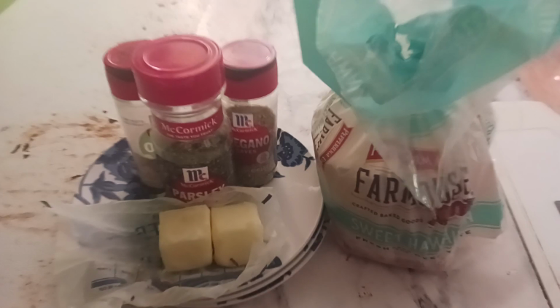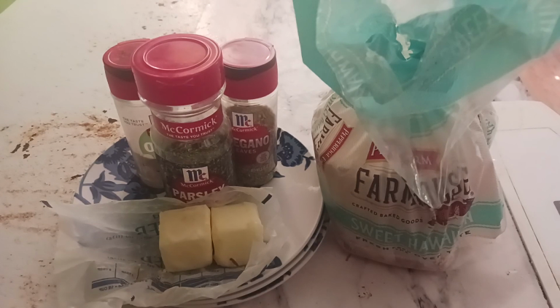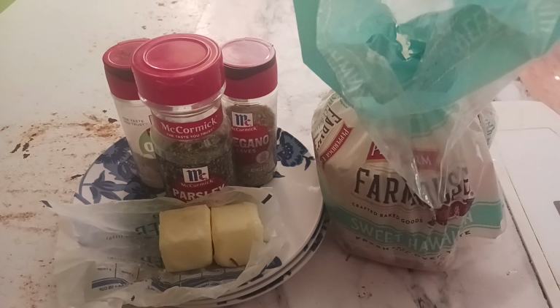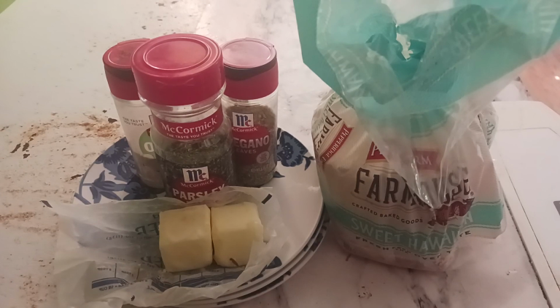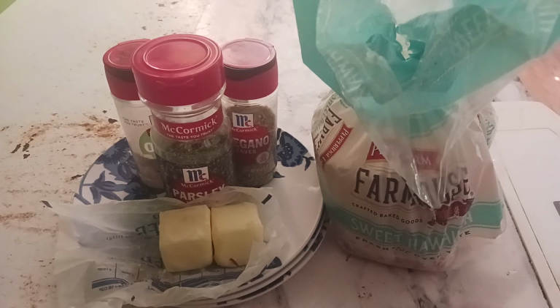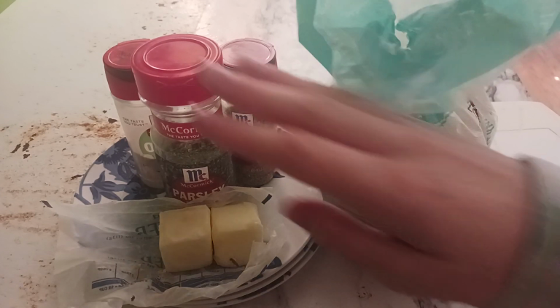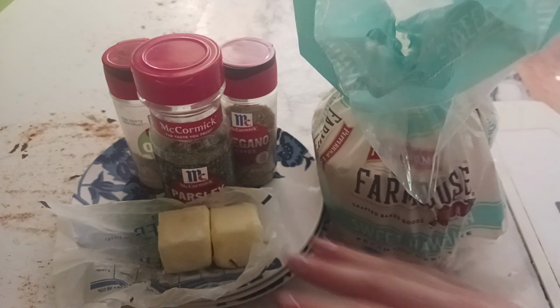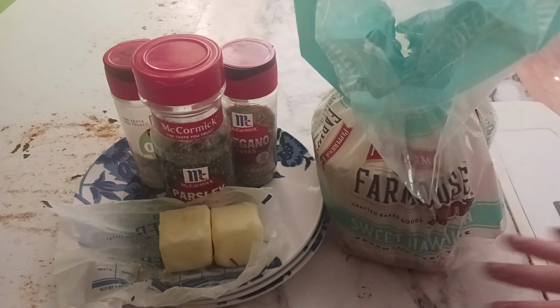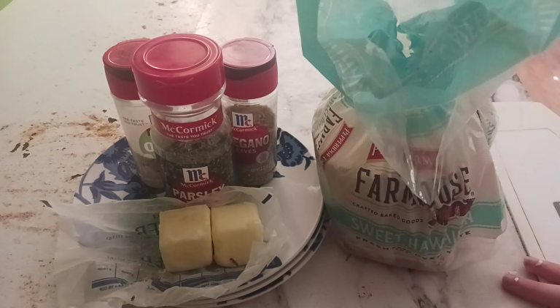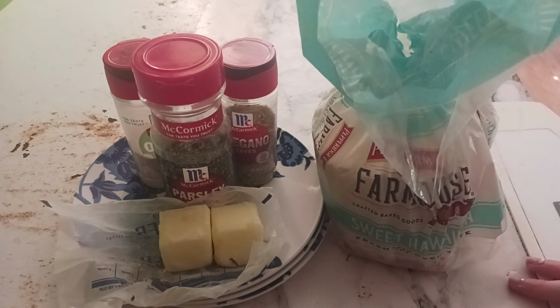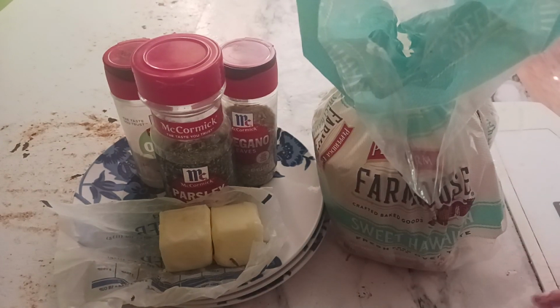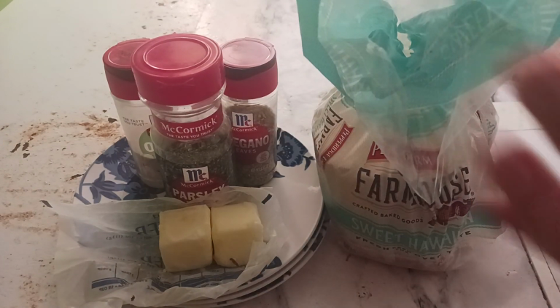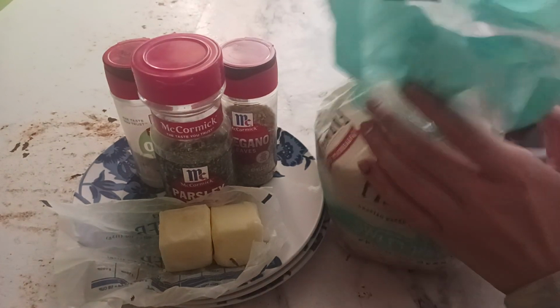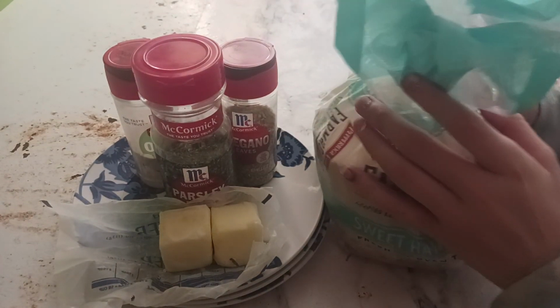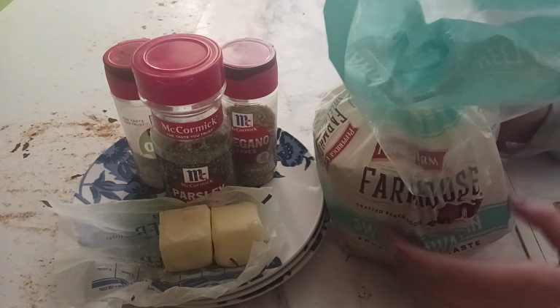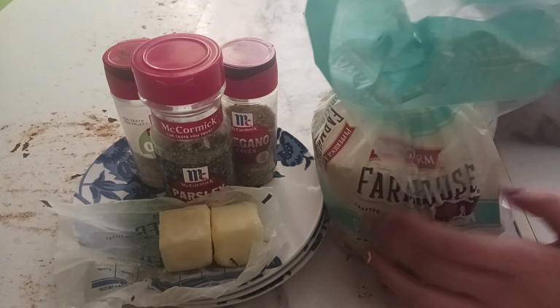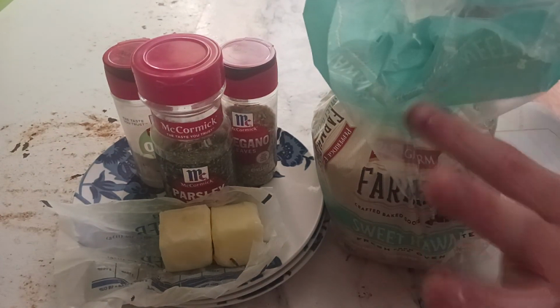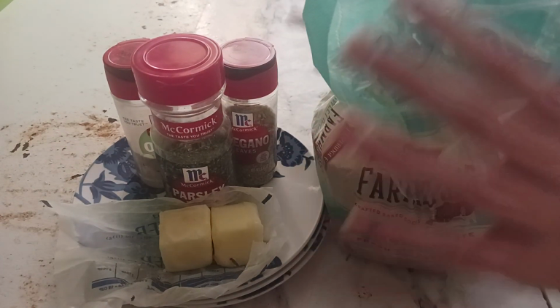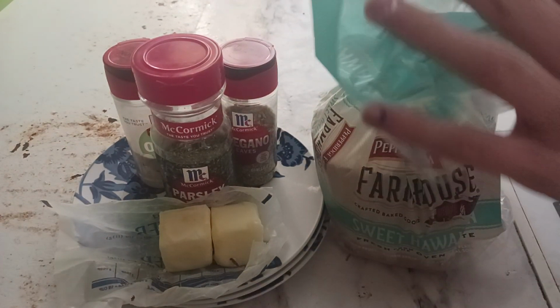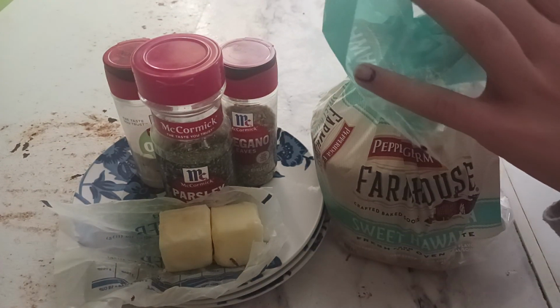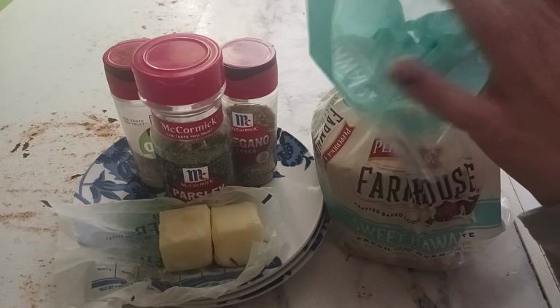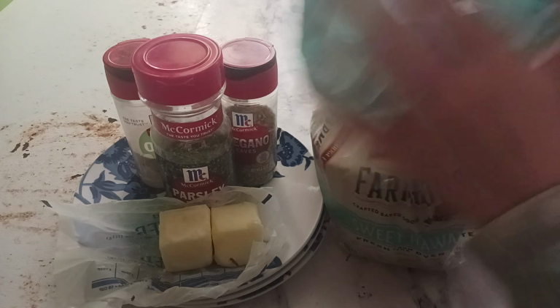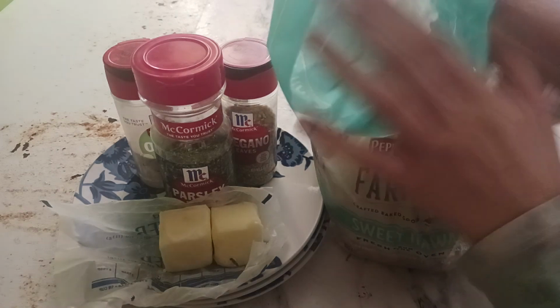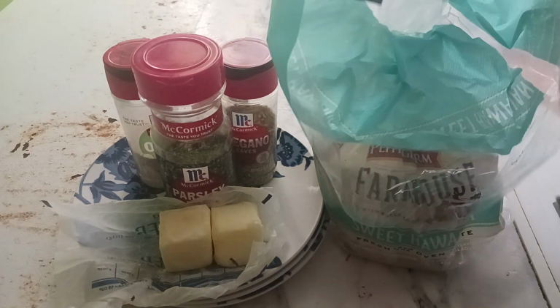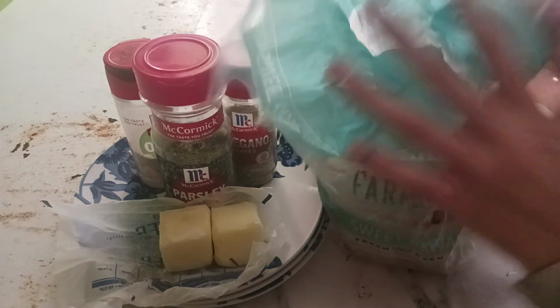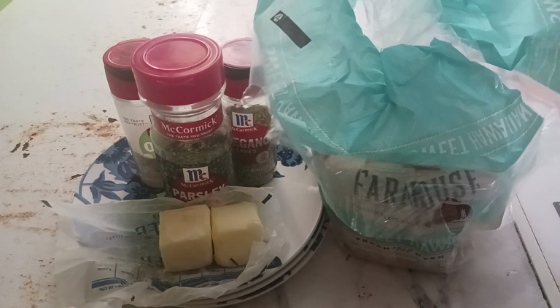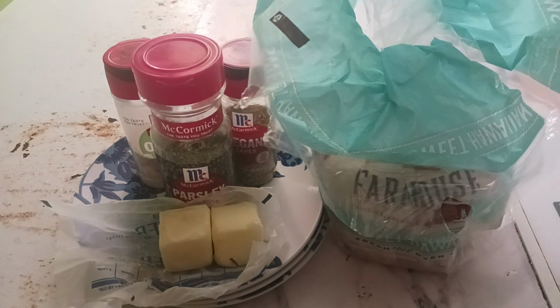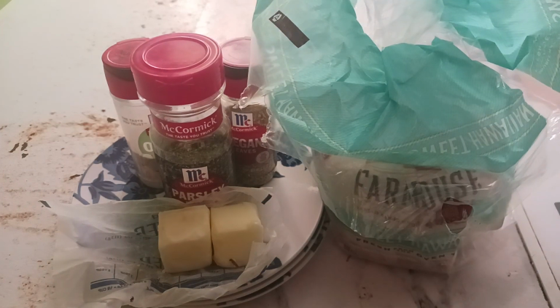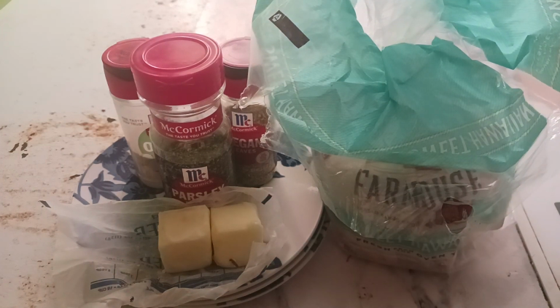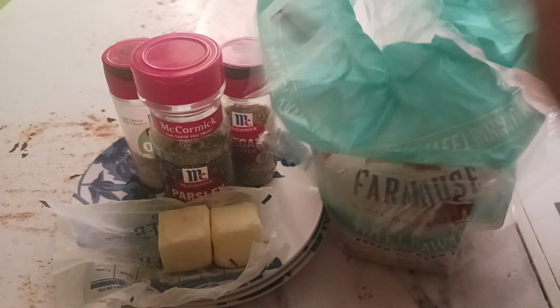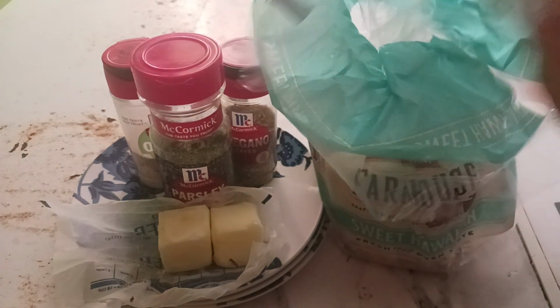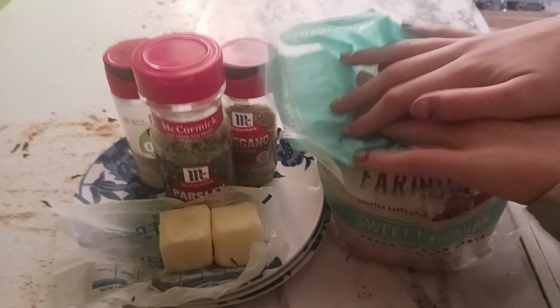Hello! I just slammed down on the table. Anyway, hello. Today I'm going to be teaching you how to make super easy garlic bread.